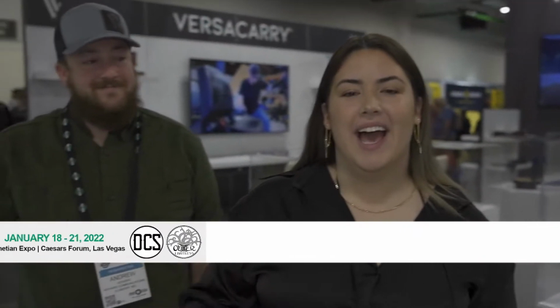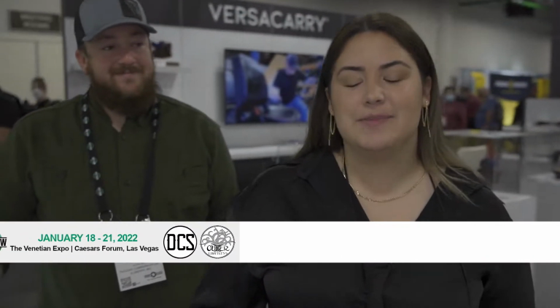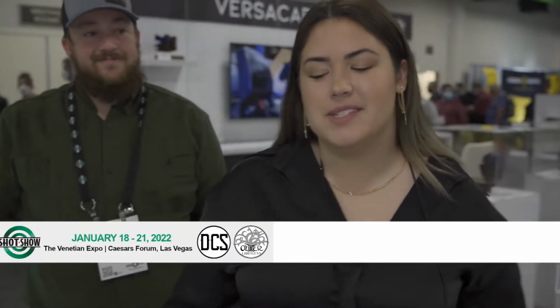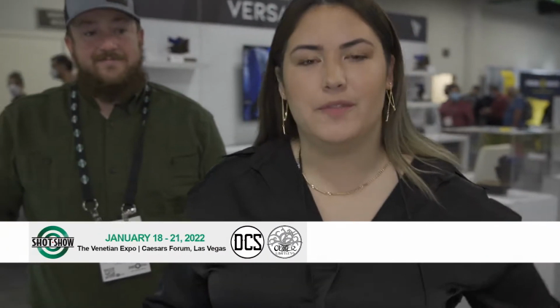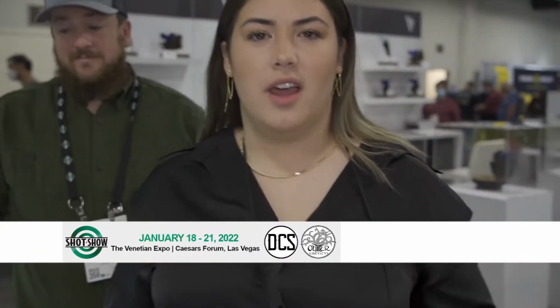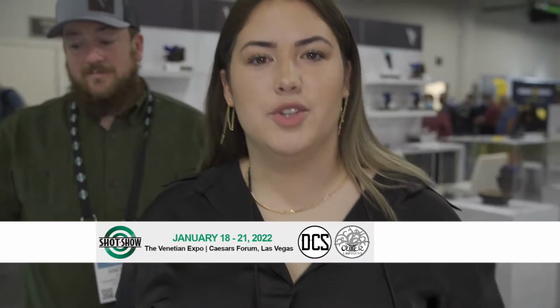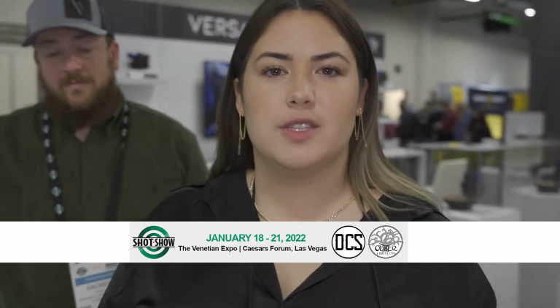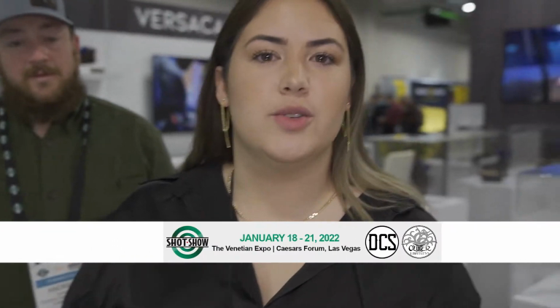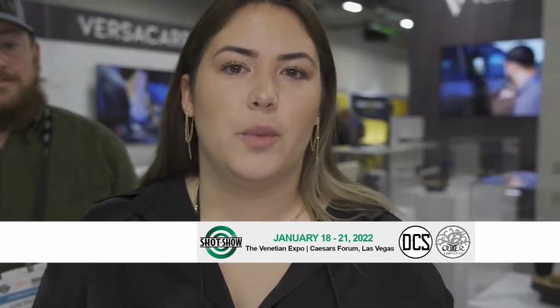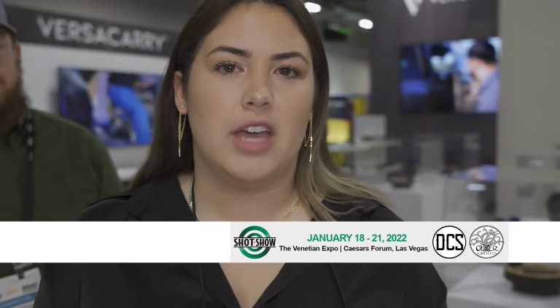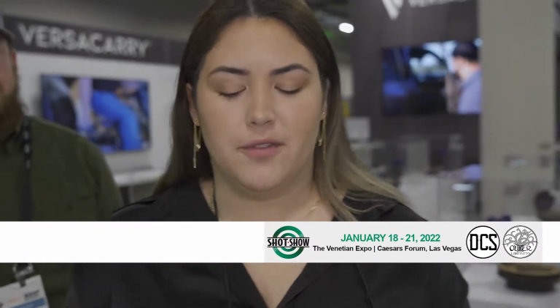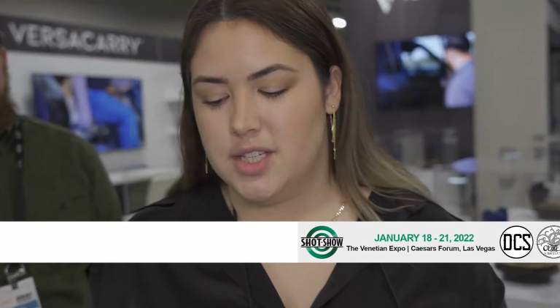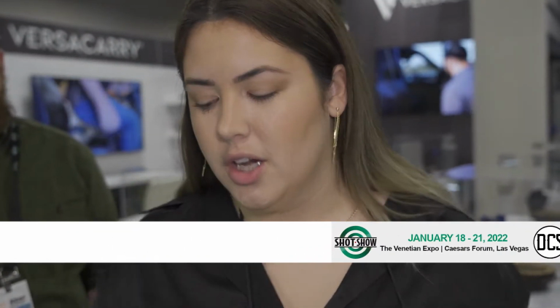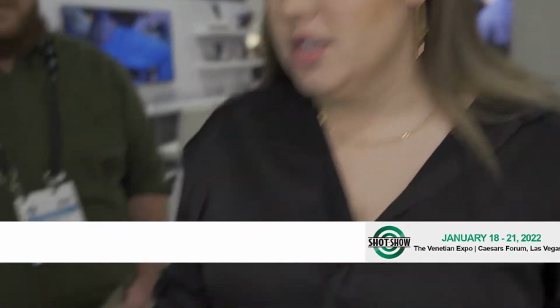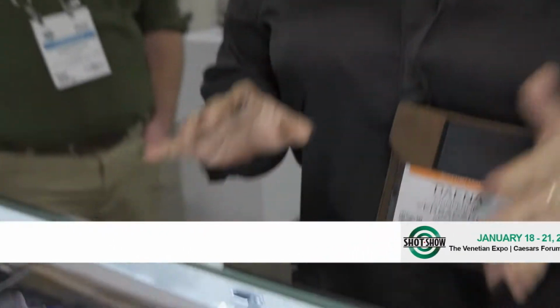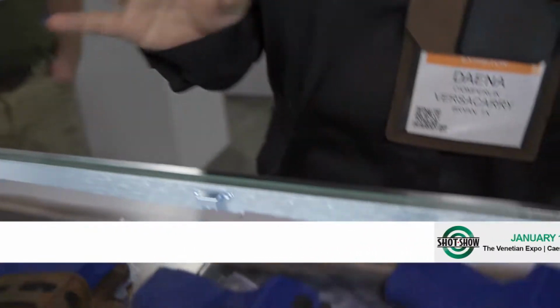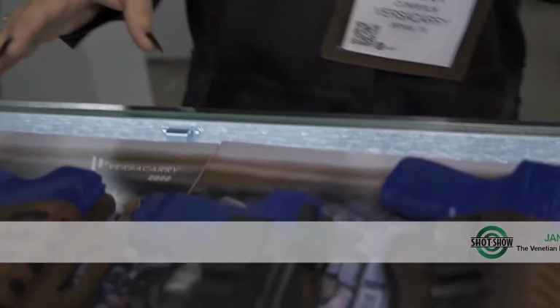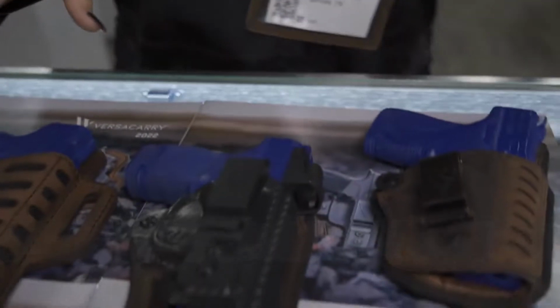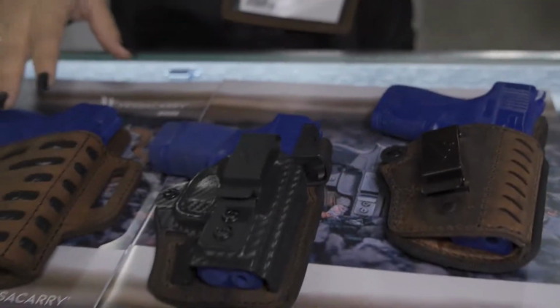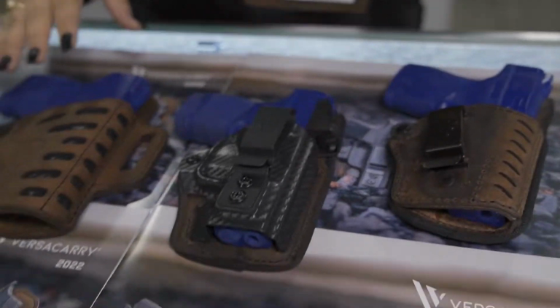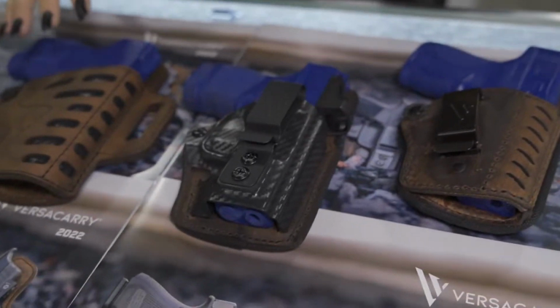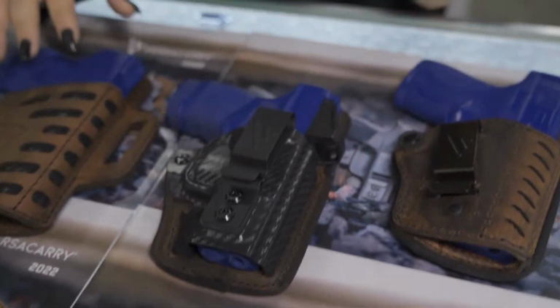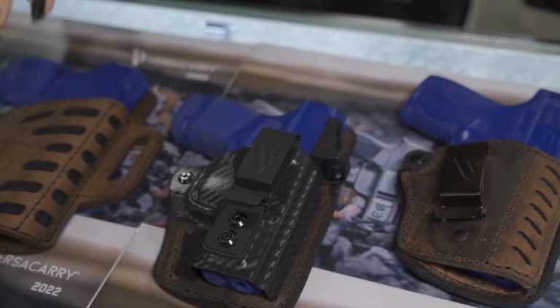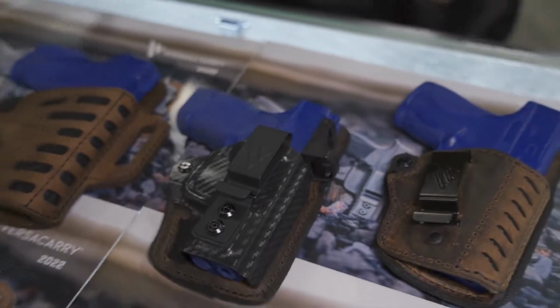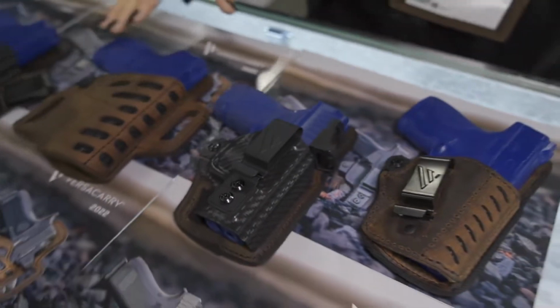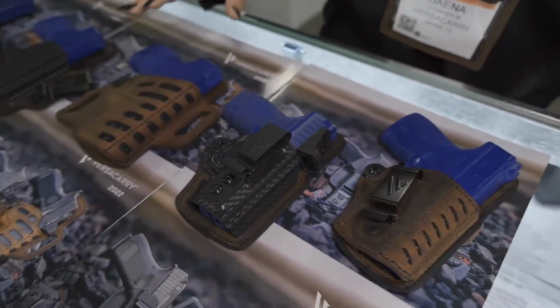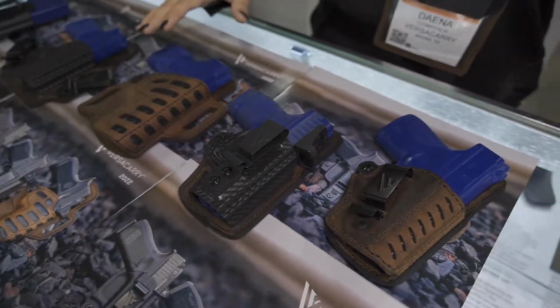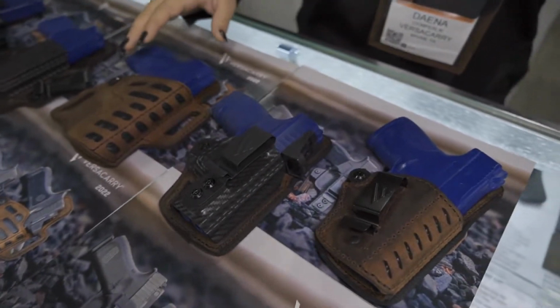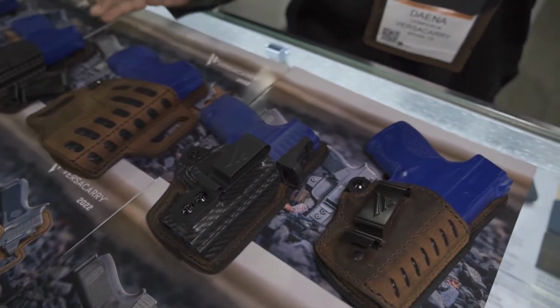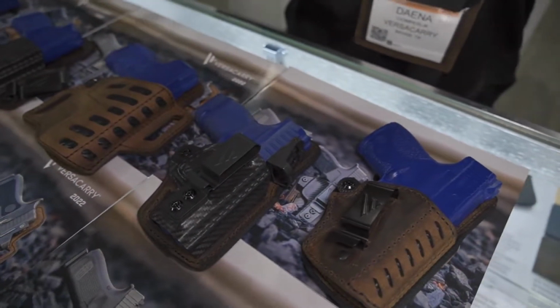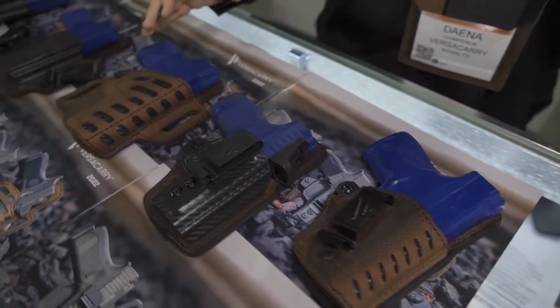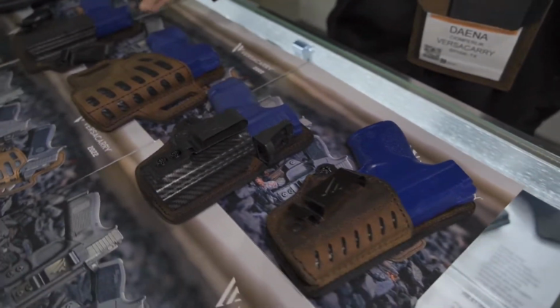Hi guys, my name is Dana with VersaCarry. I'm going to show you some of the new stuff that we have coming out for this year. A lot of our holsters have been based off of leather previously. We've introduced our Burst Attack series — we have two different types now.